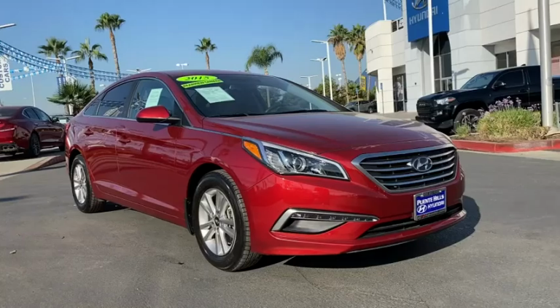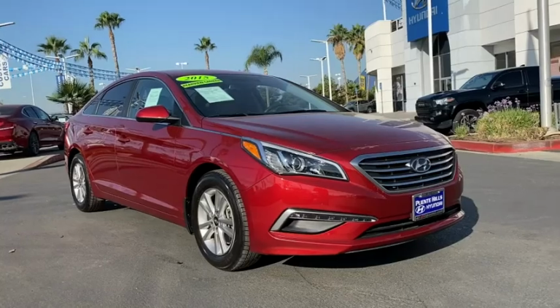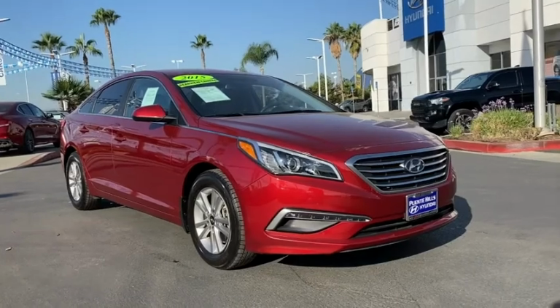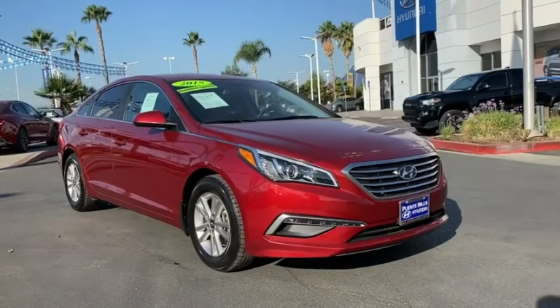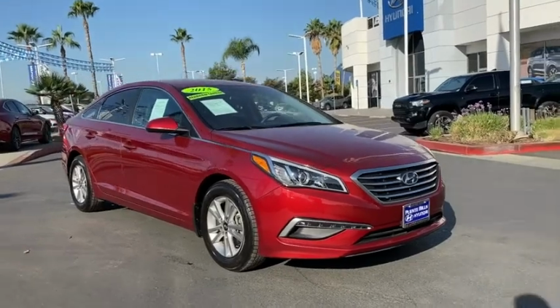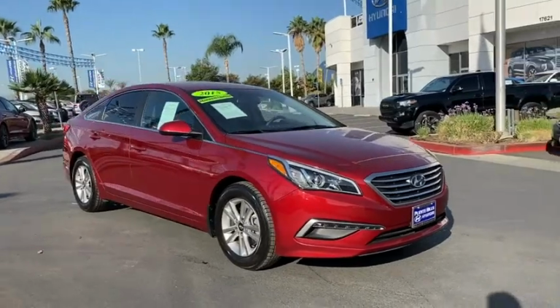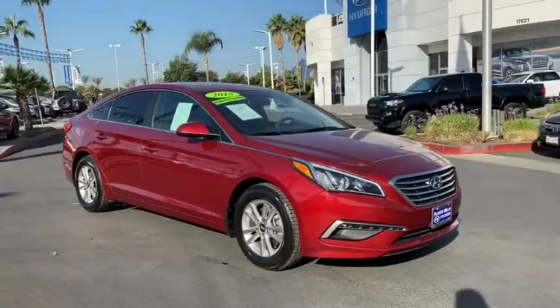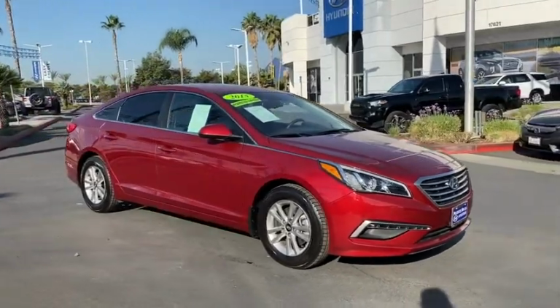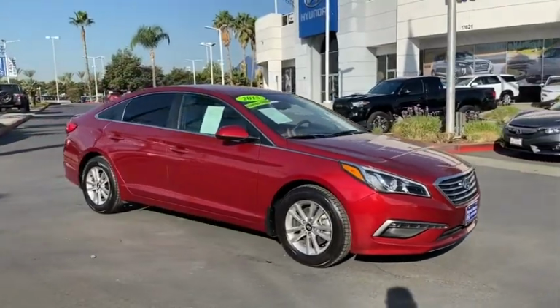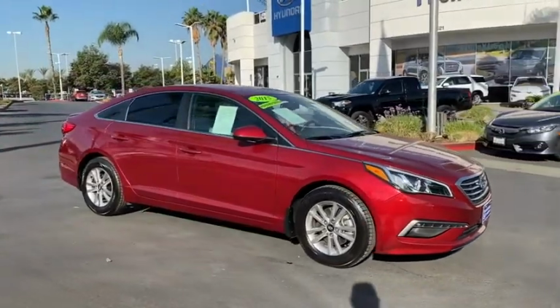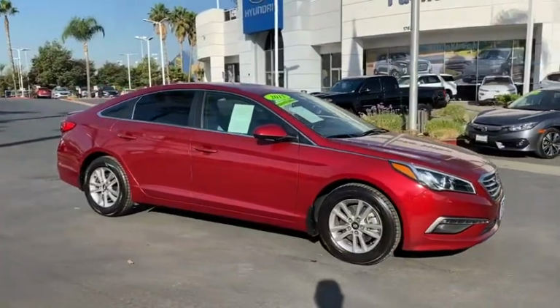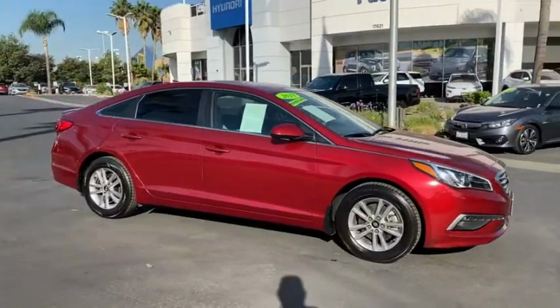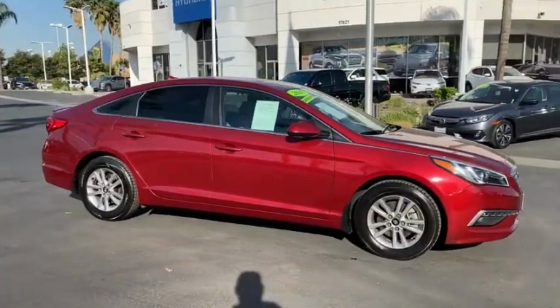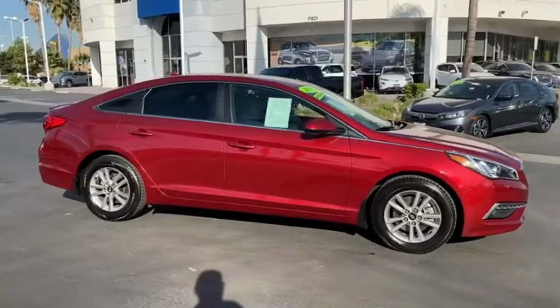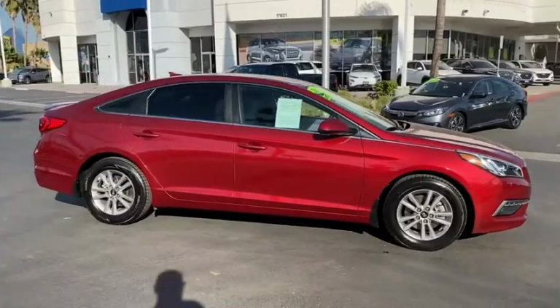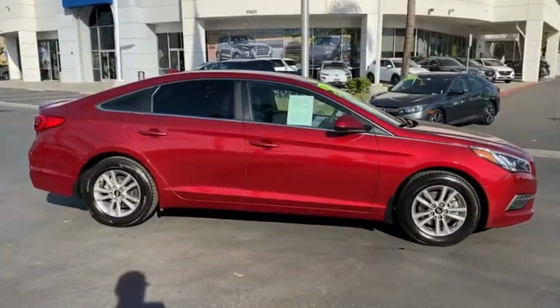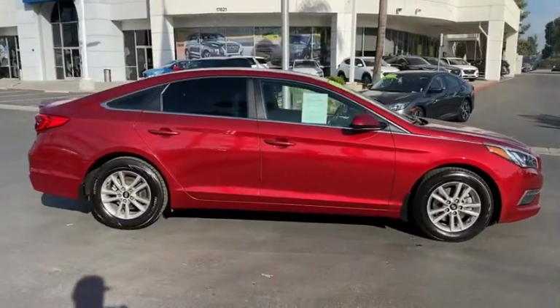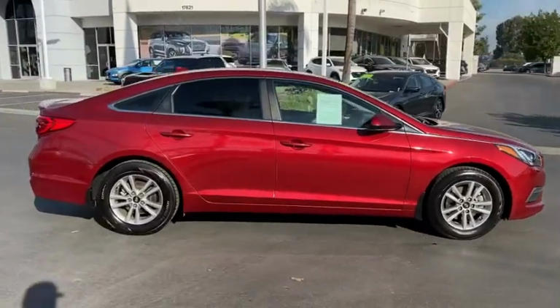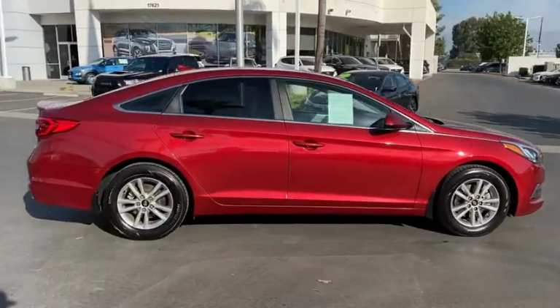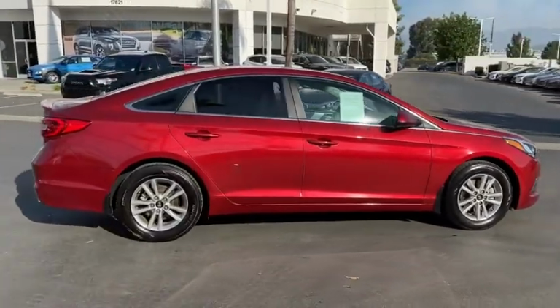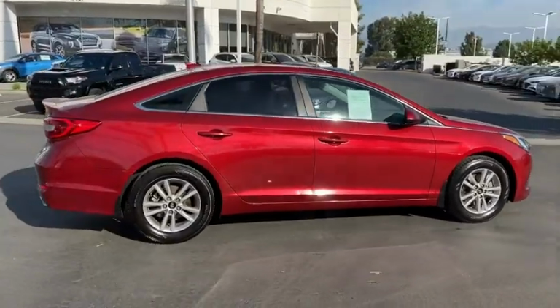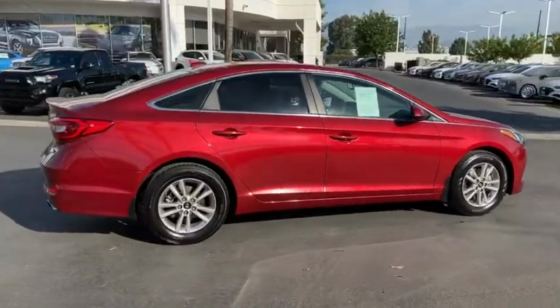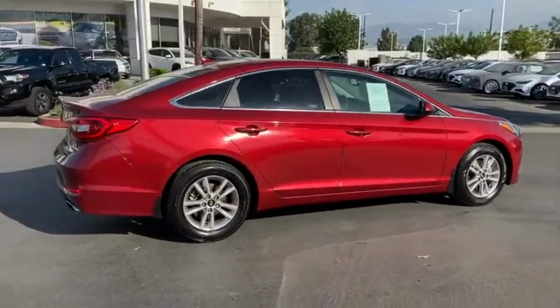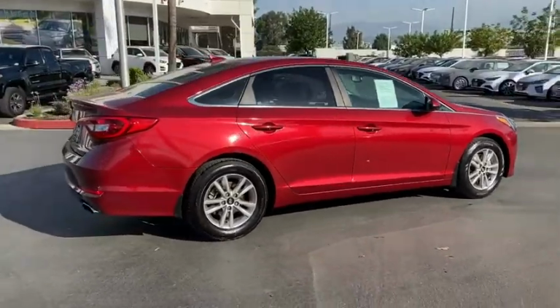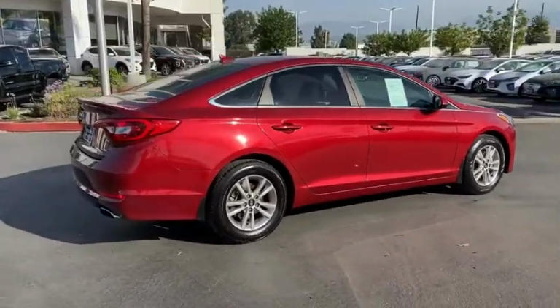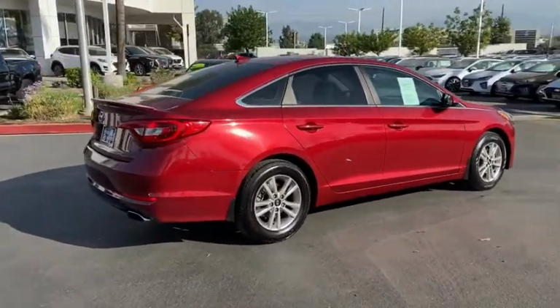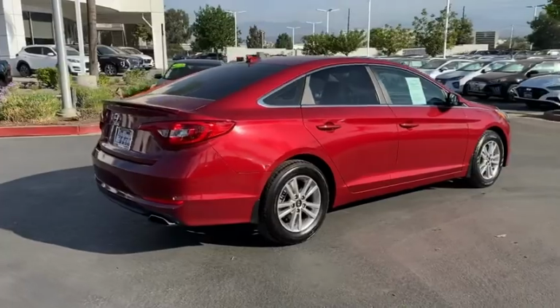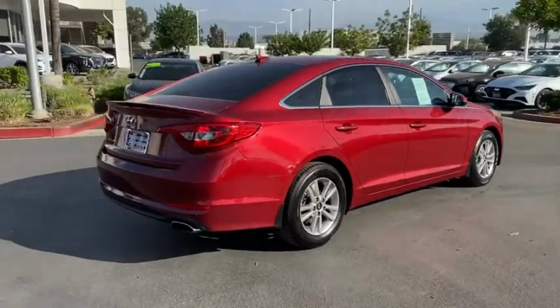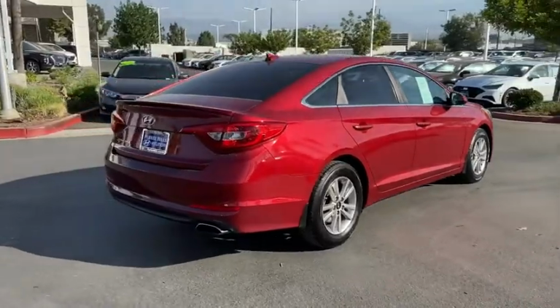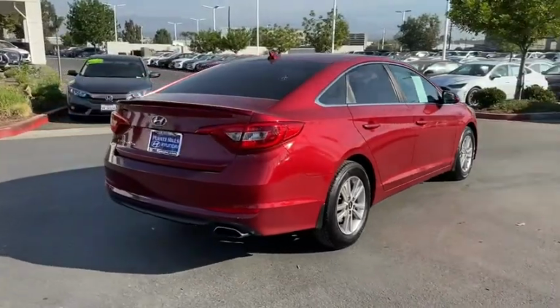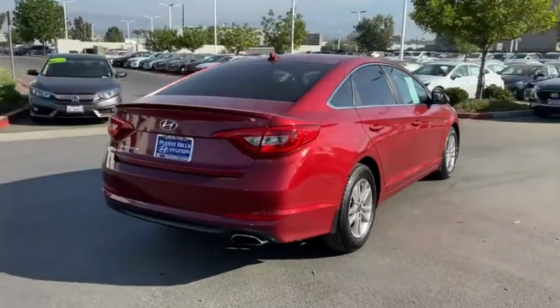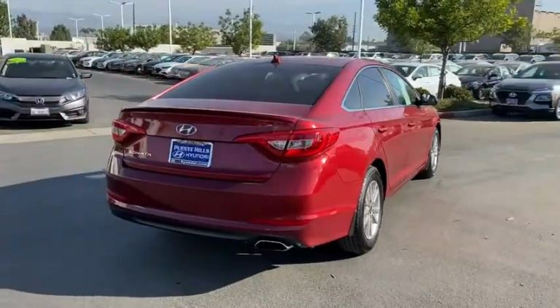We are pleased to show you the 2015 Hyundai Sonata. The Sonata has a long list of technologically advanced interior features and options that make driving safer, more convenient, and much more fun.